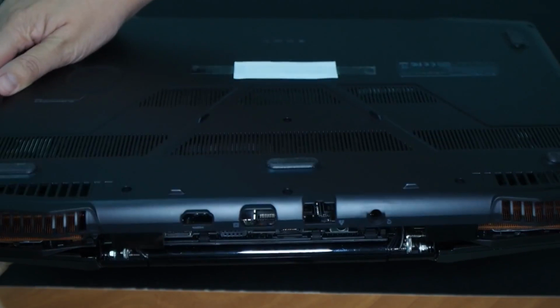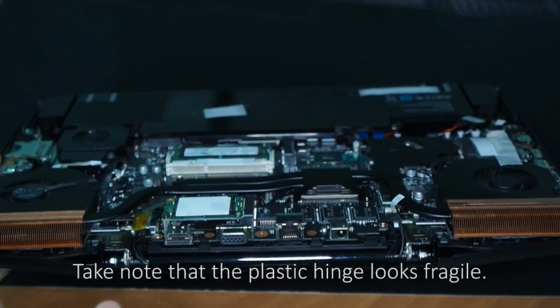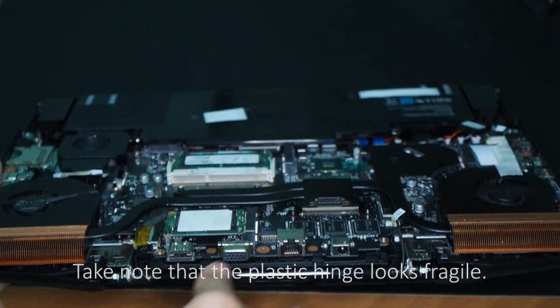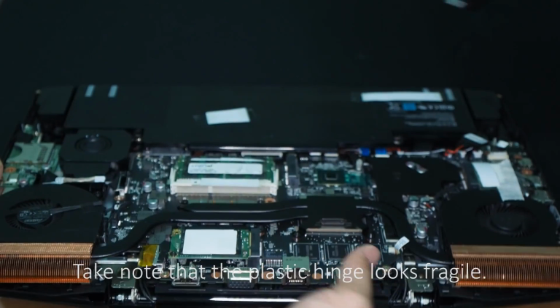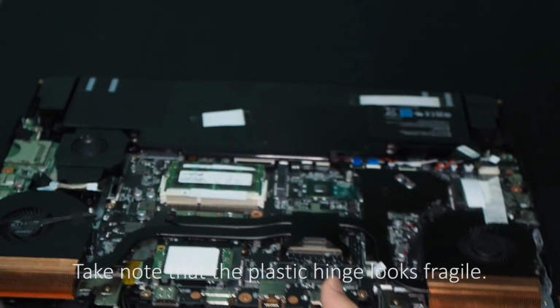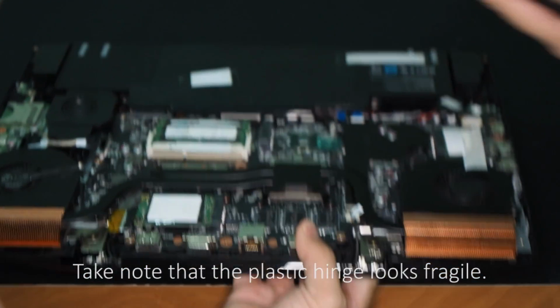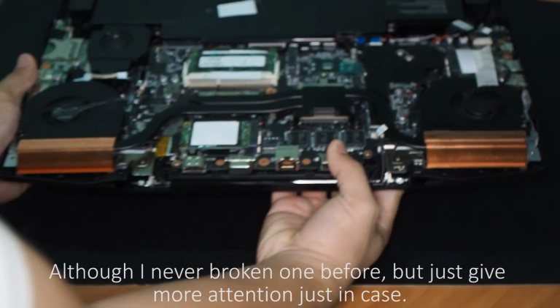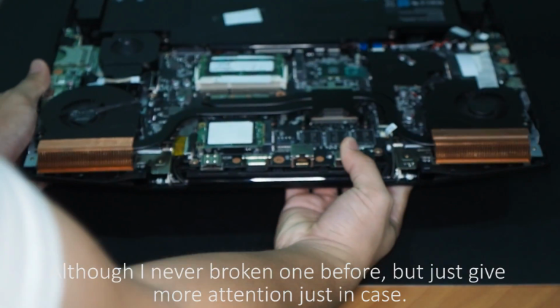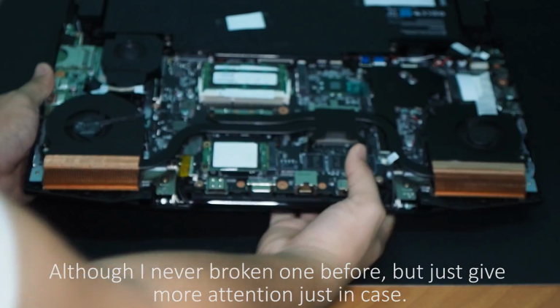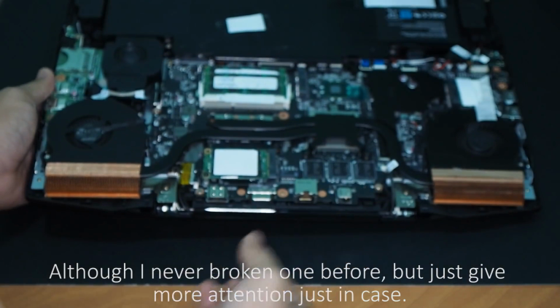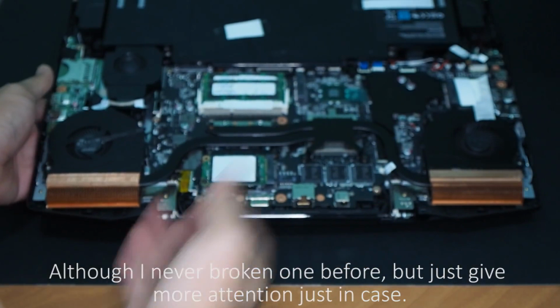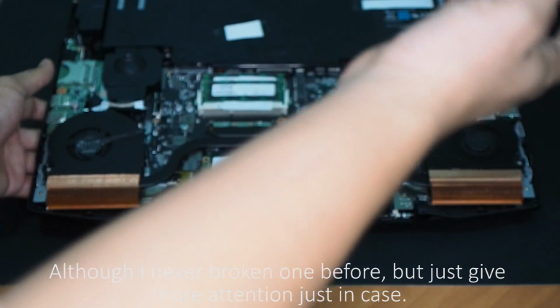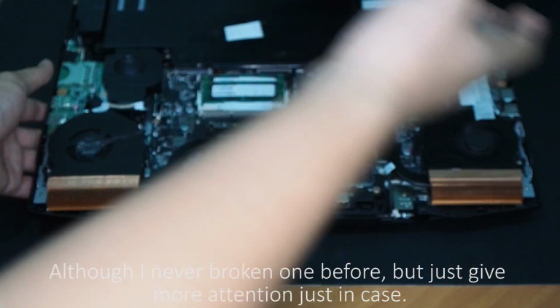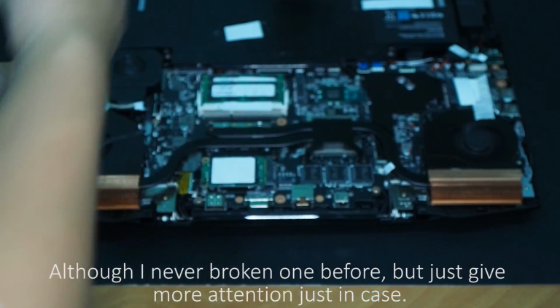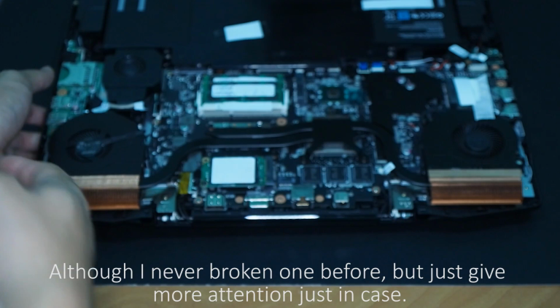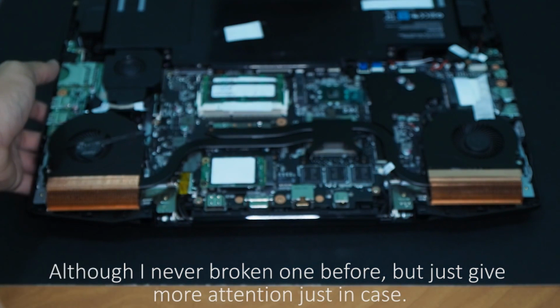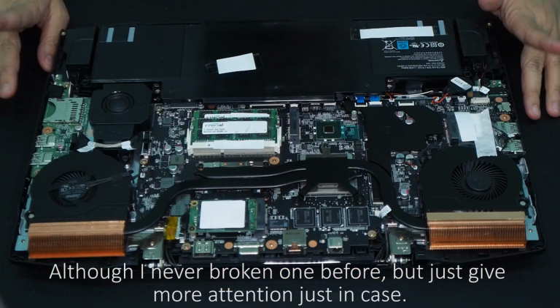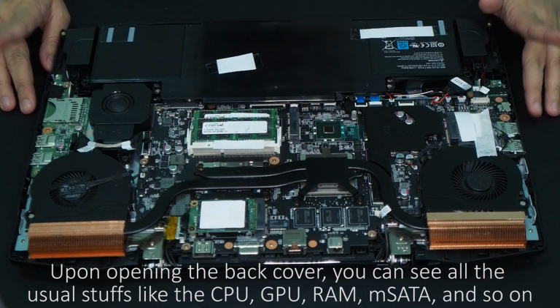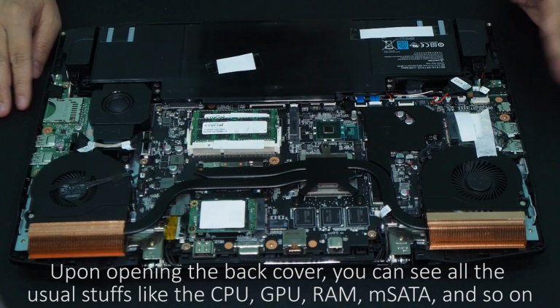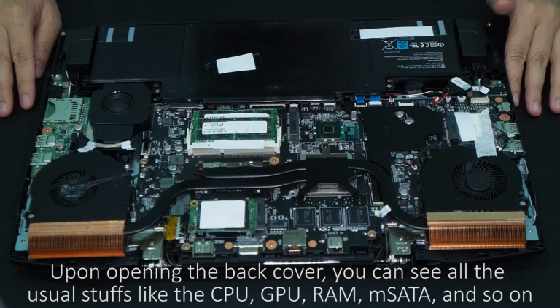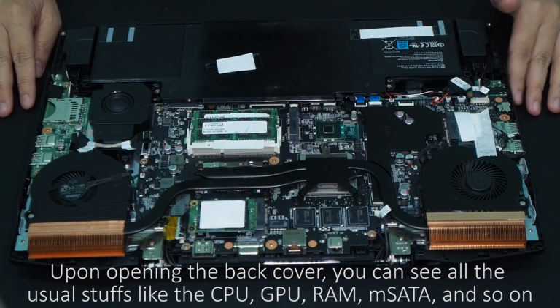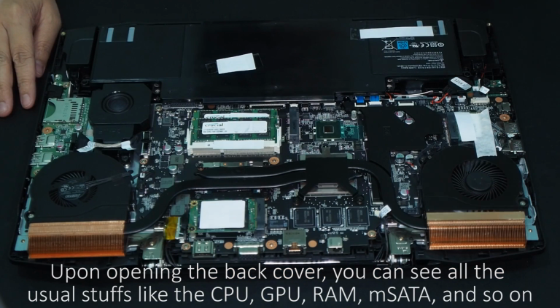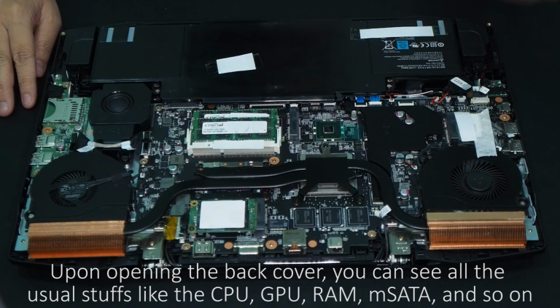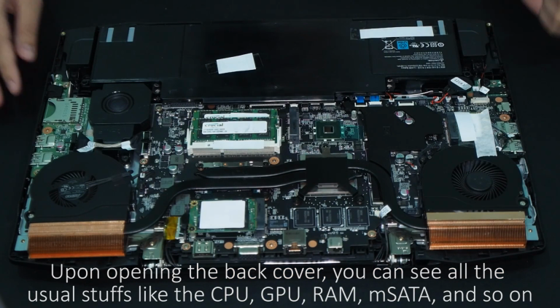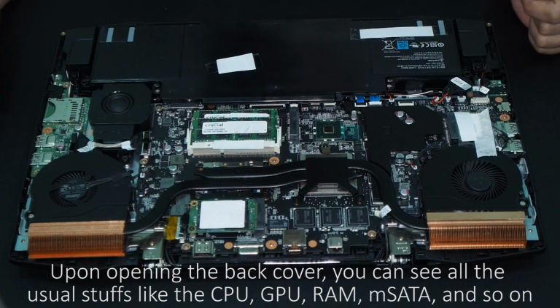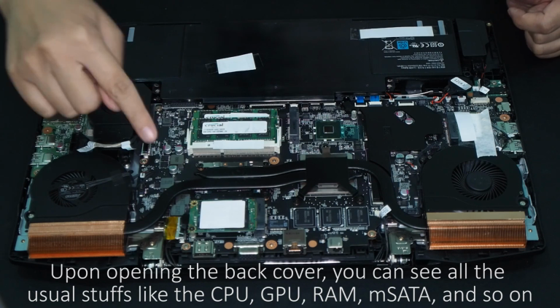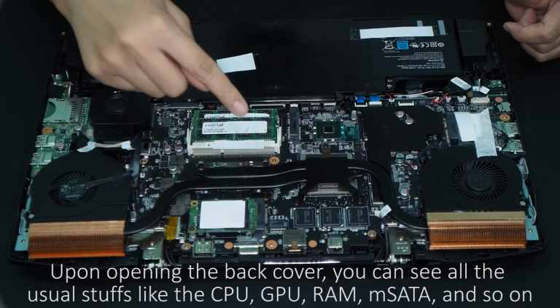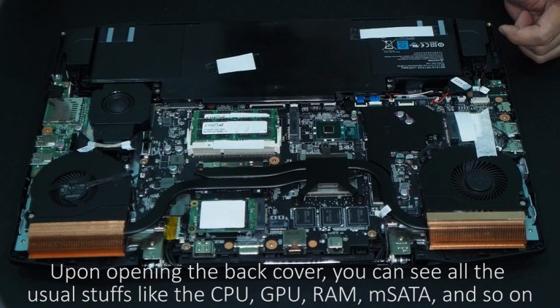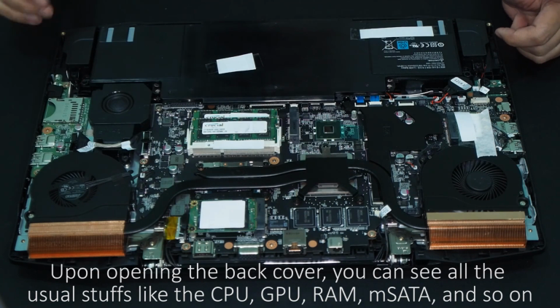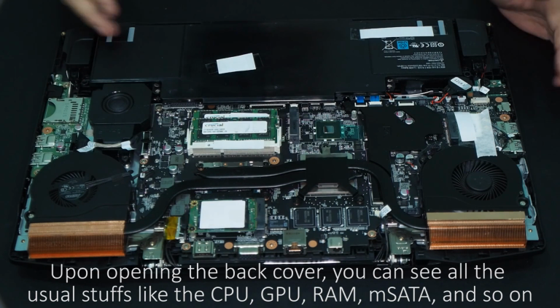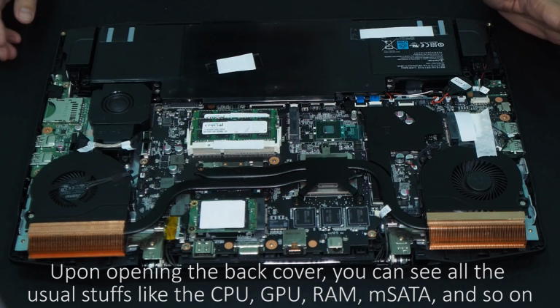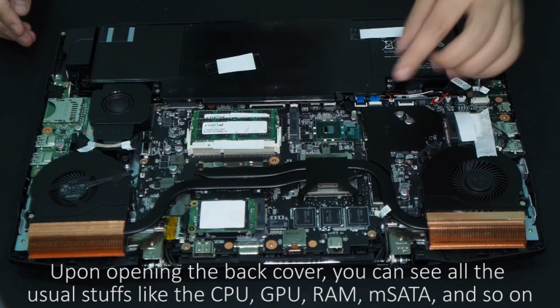Take note that the plastic hinge looks fragile, so give it more attention just in case. Upon opening the back cover, you can see all the usual components like CPU, GPU, RAM, mSATA, and so on.